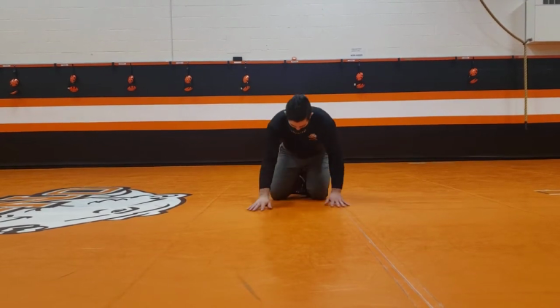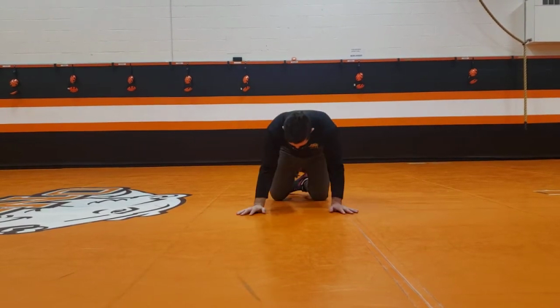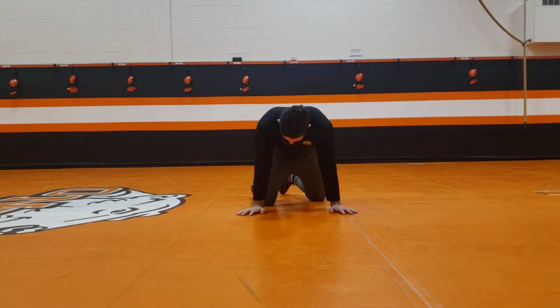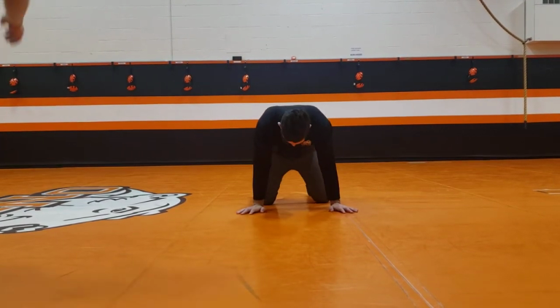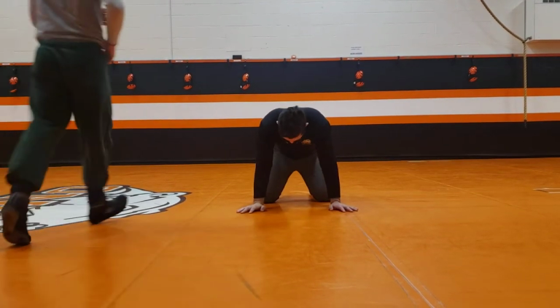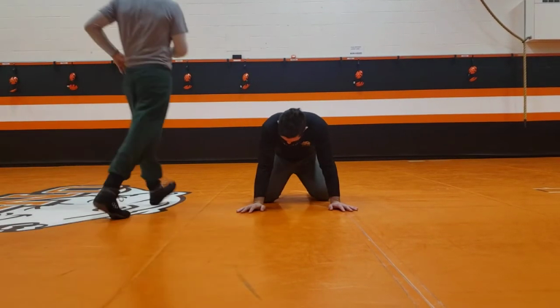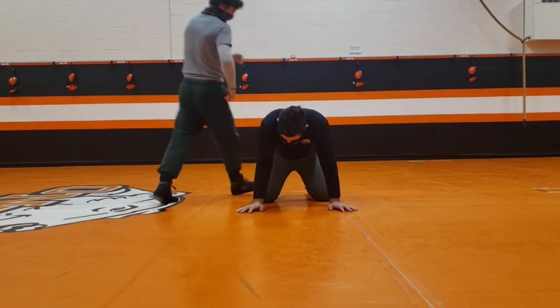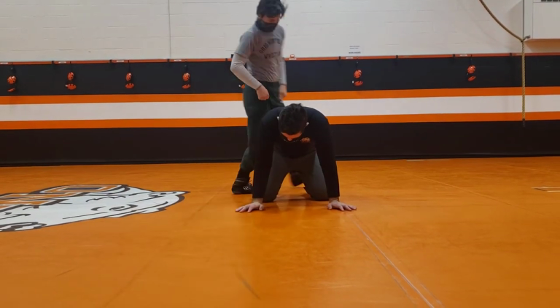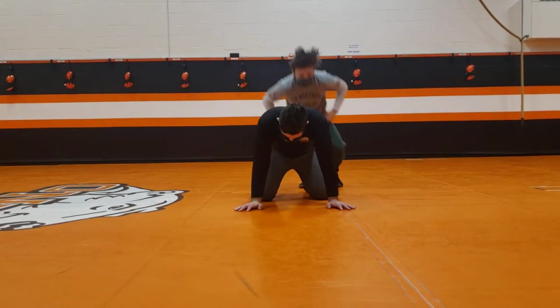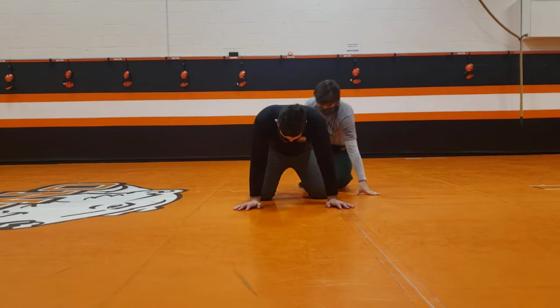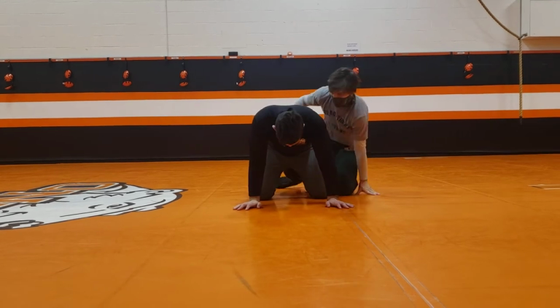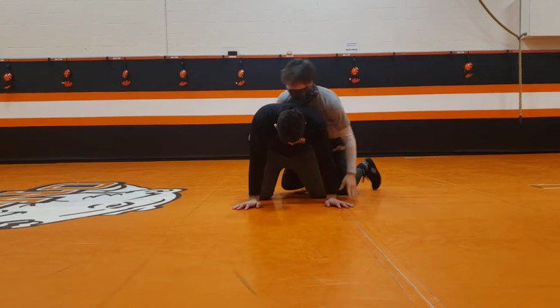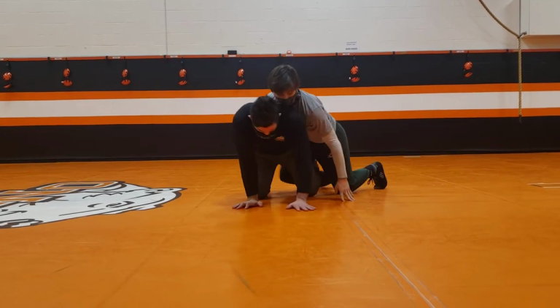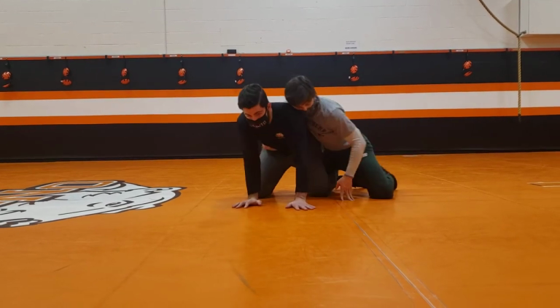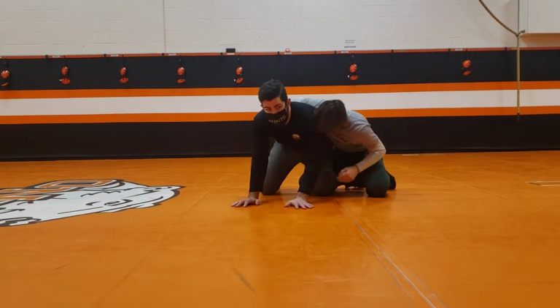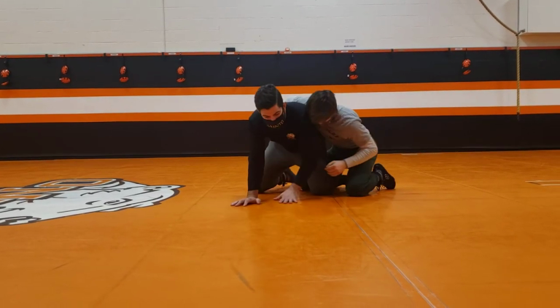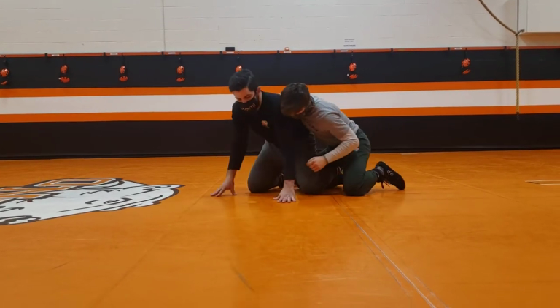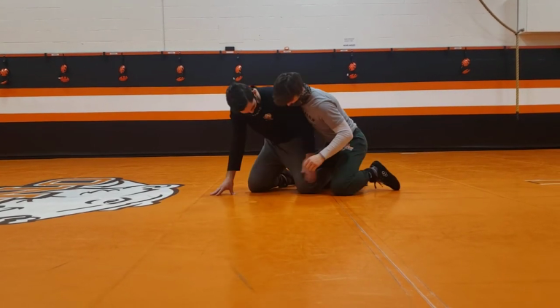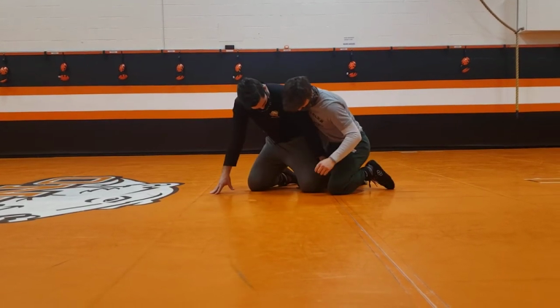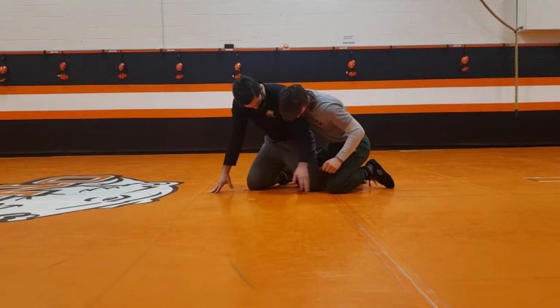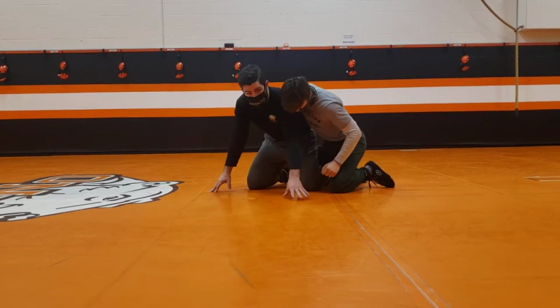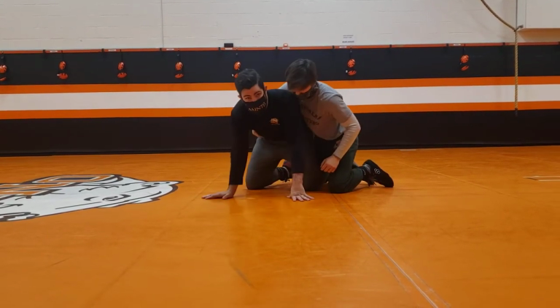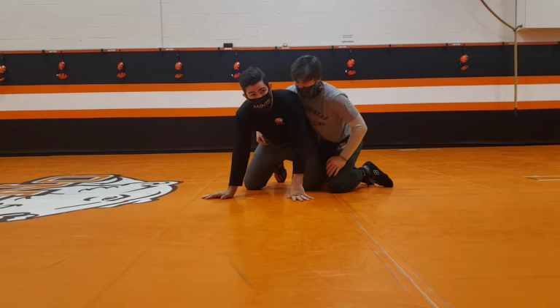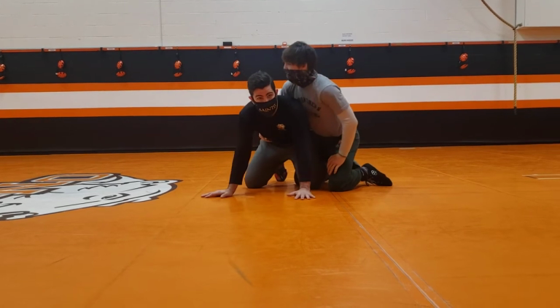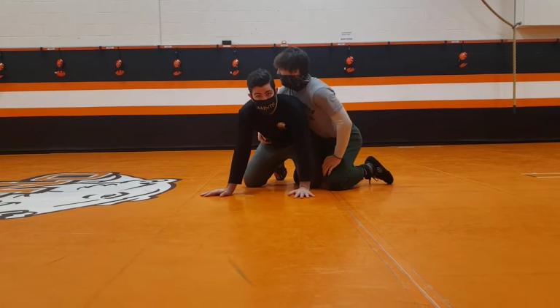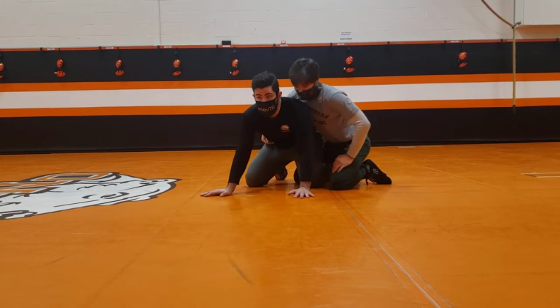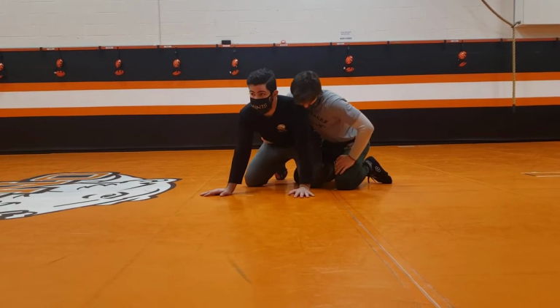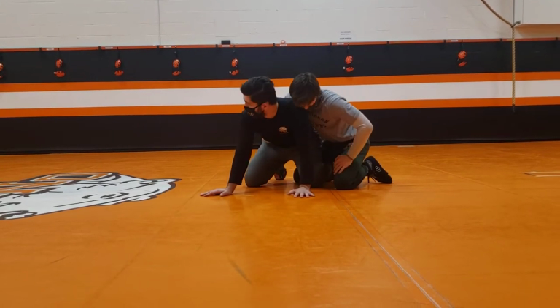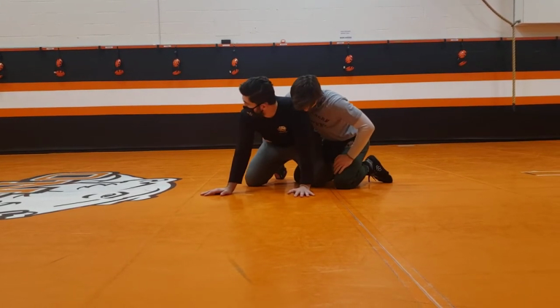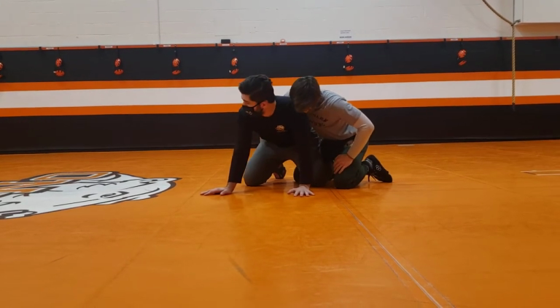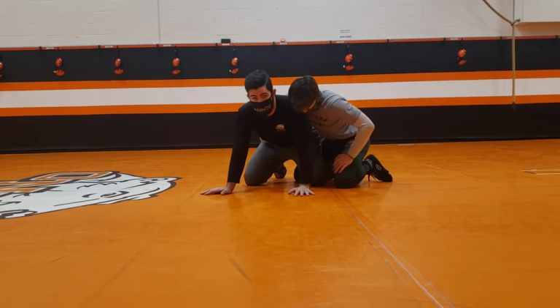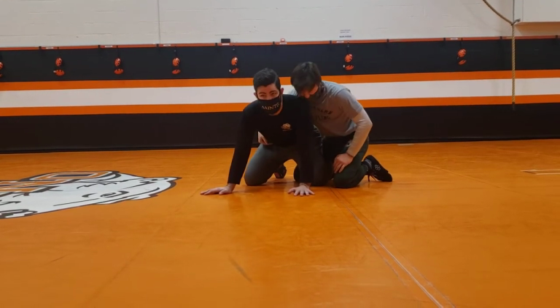When I'm here in the starting position, he hooks and sits on one of my ankles just like this. How am I going to get away here? What am I doing to get this leg out?